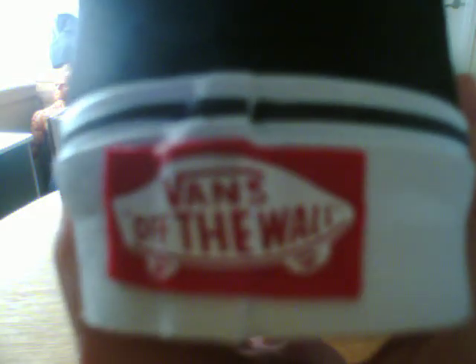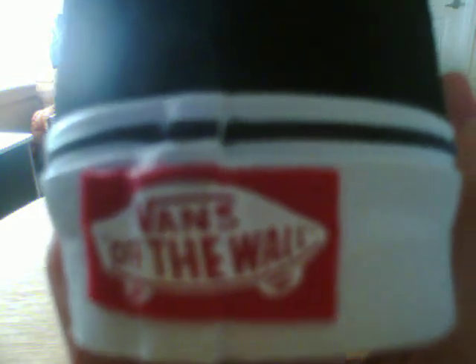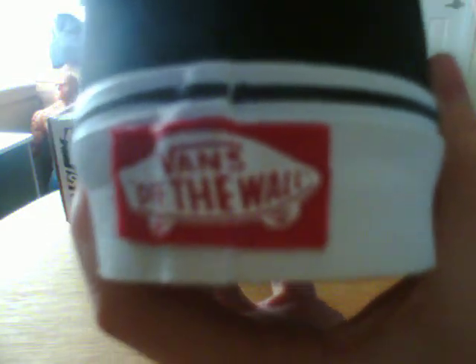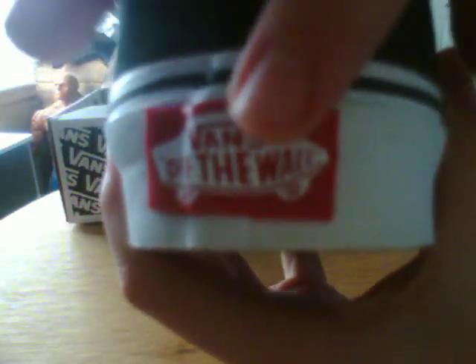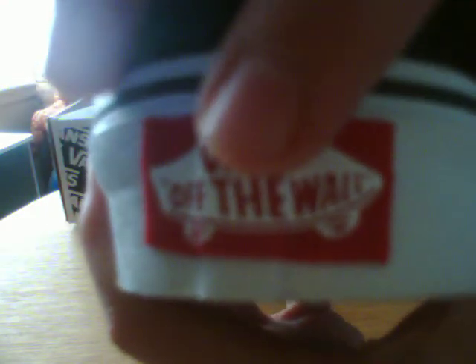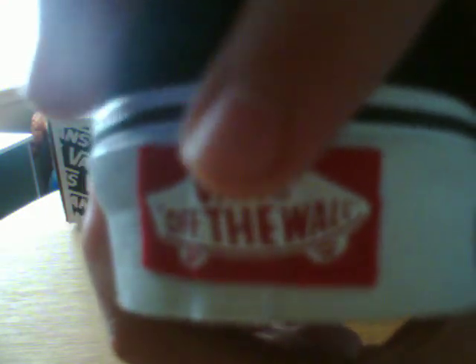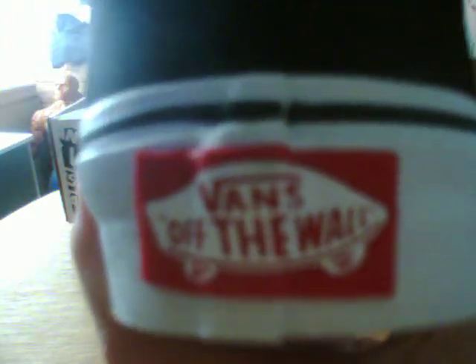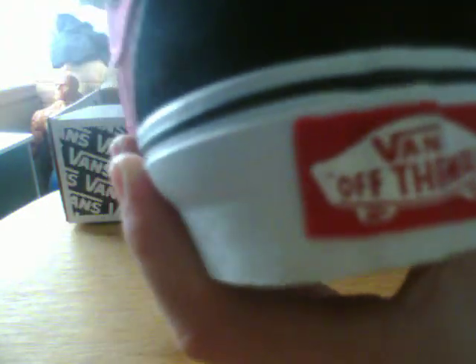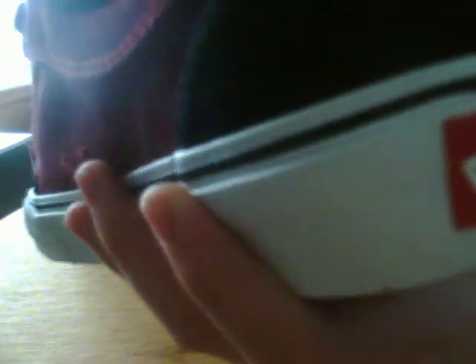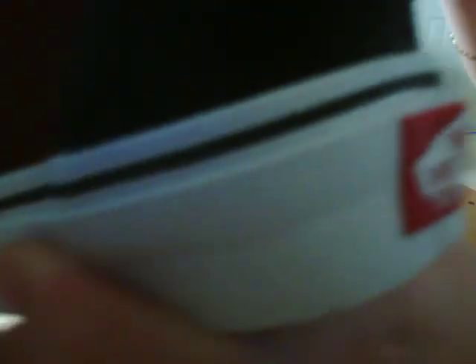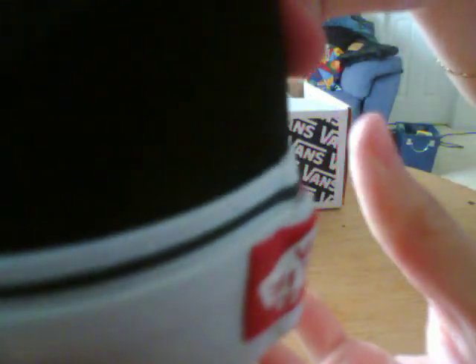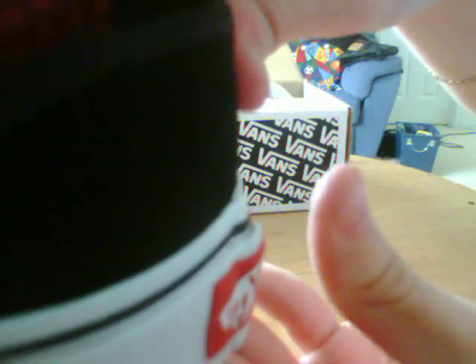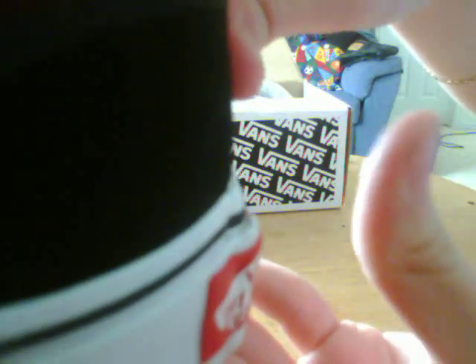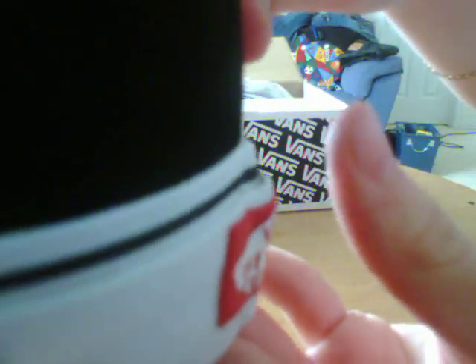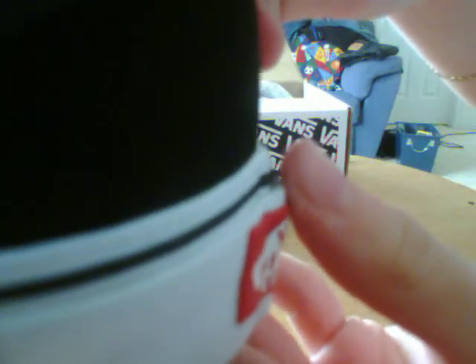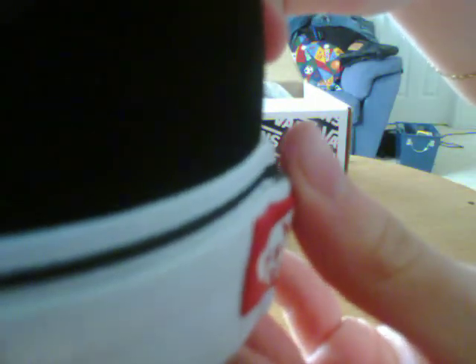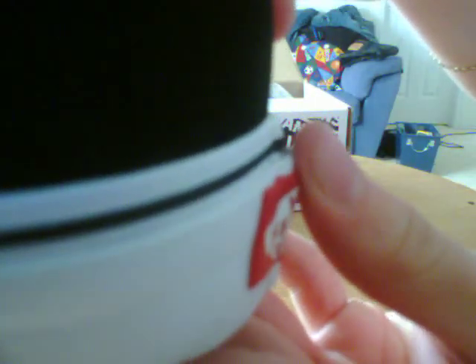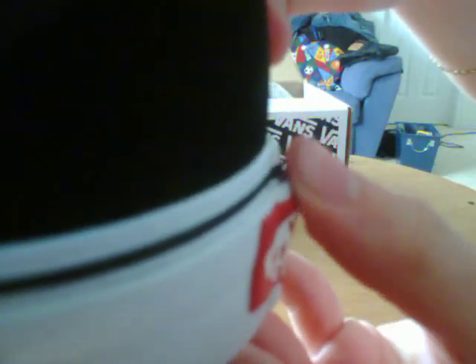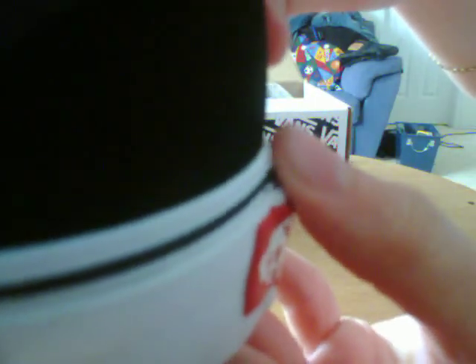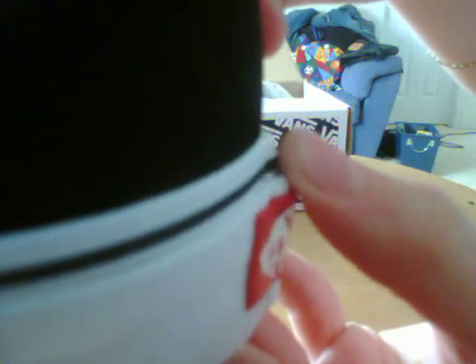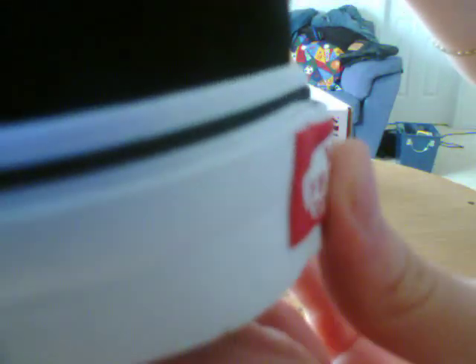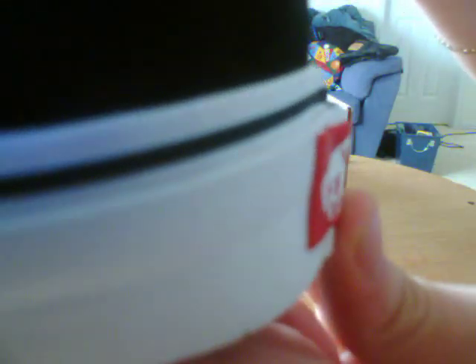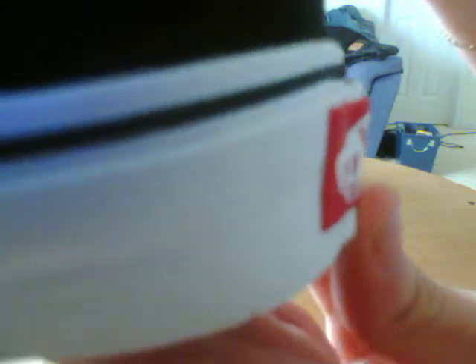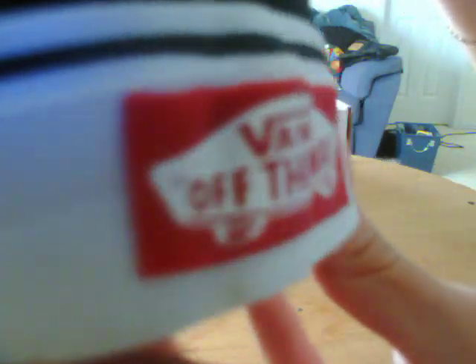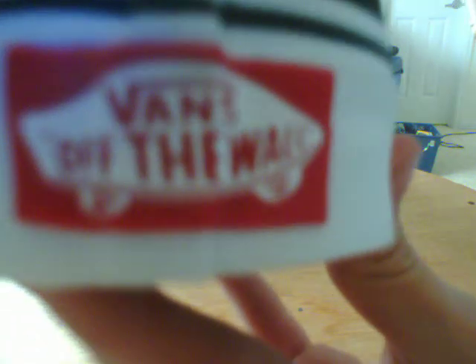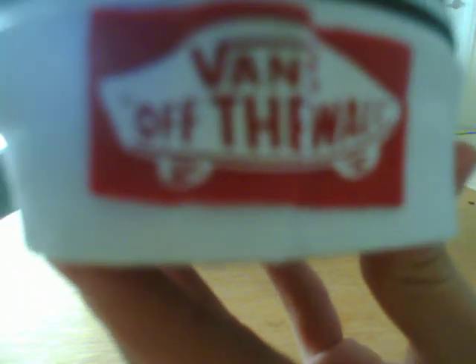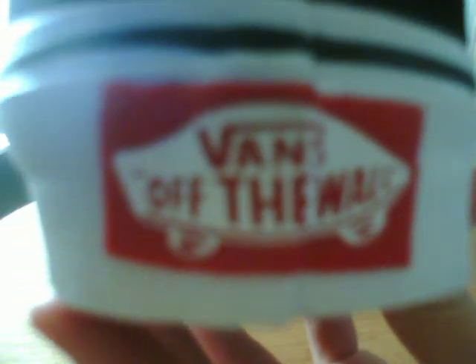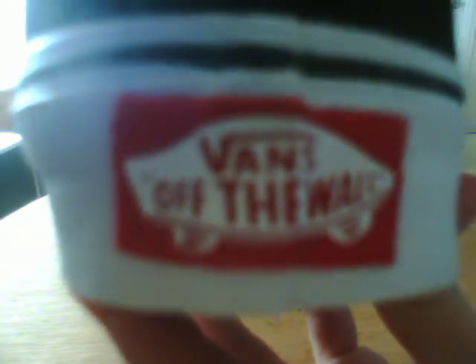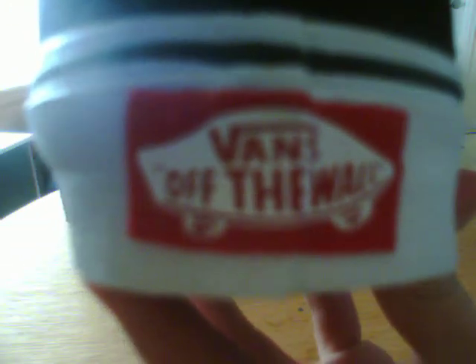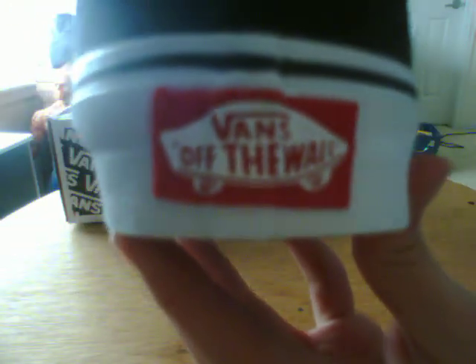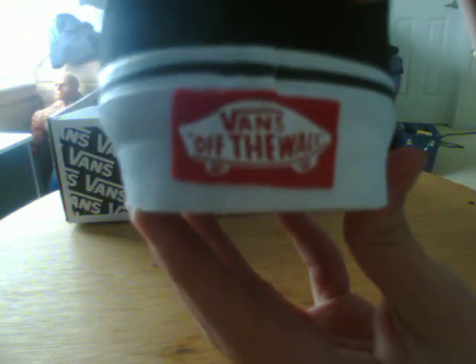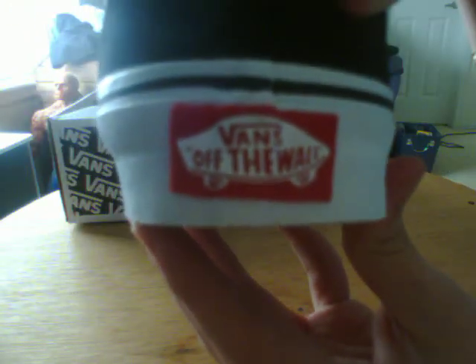I don't know why it's like that — there's like this big bump right there. I don't know why it's like that but it's cool though.